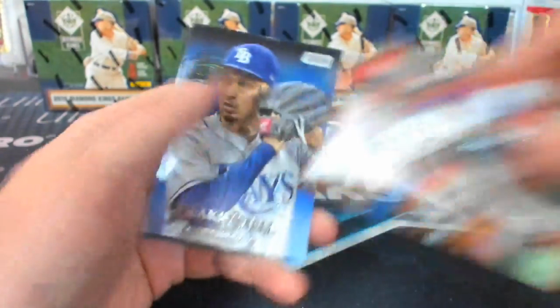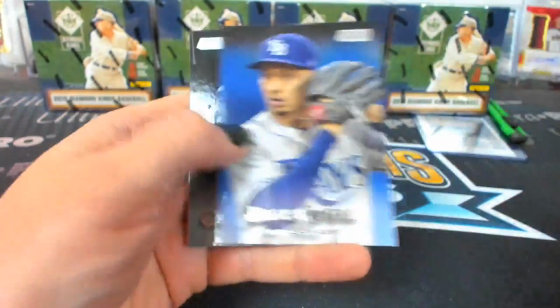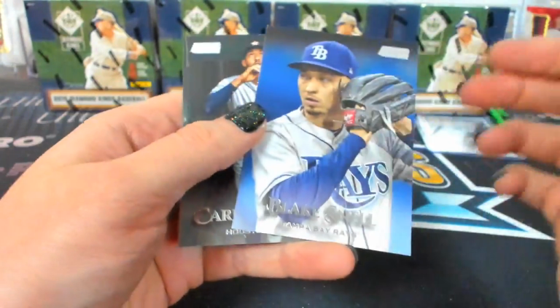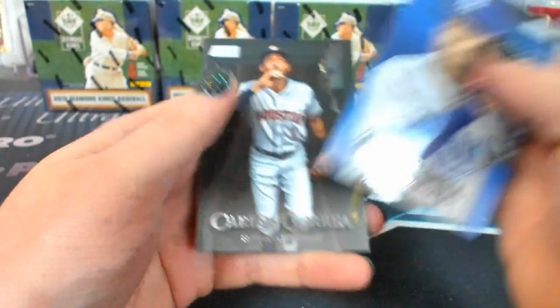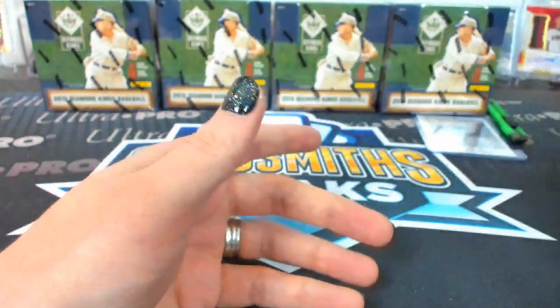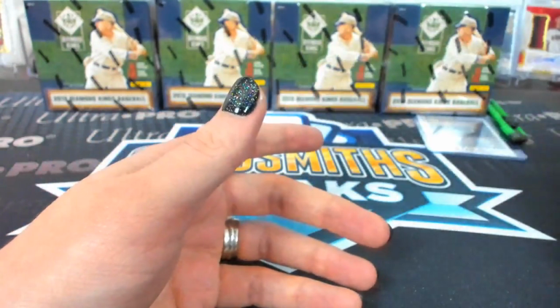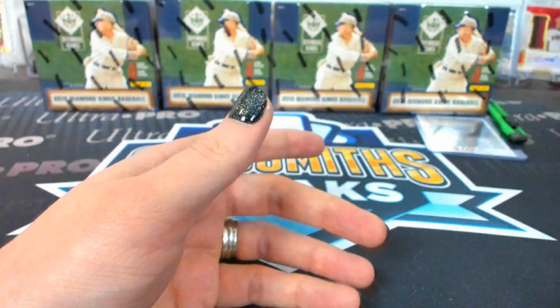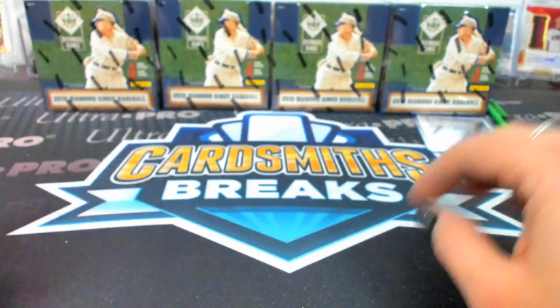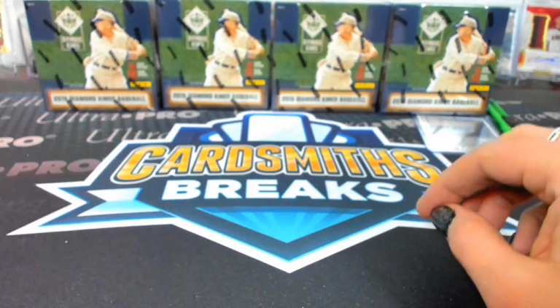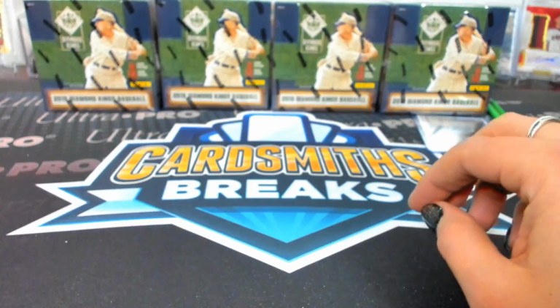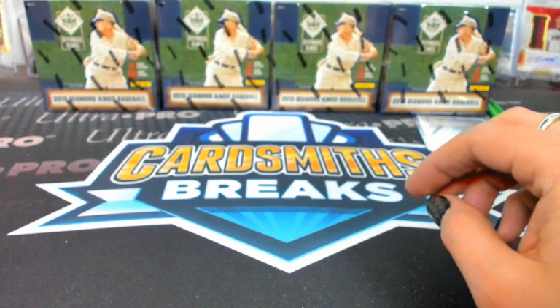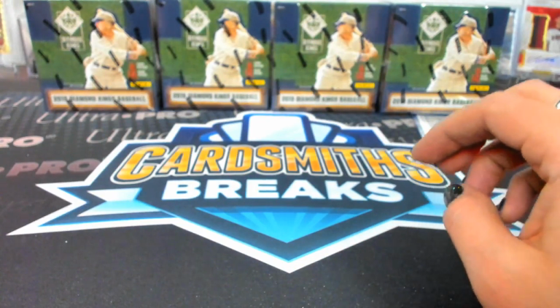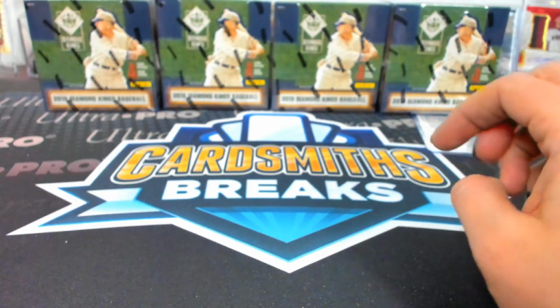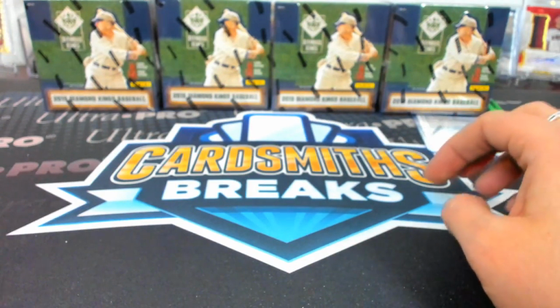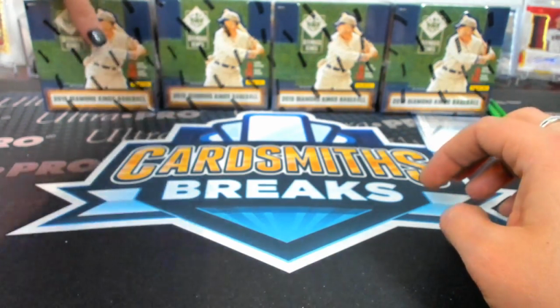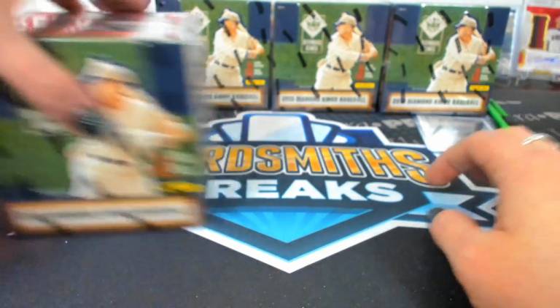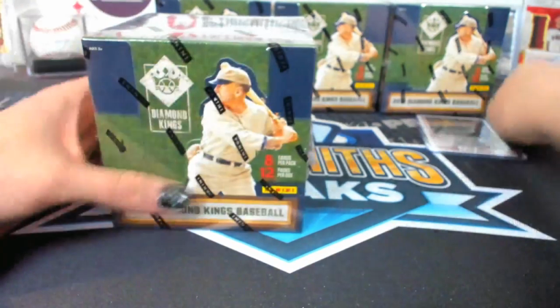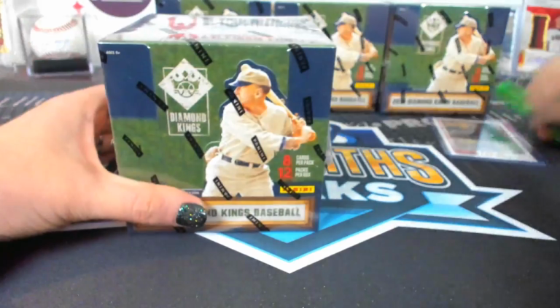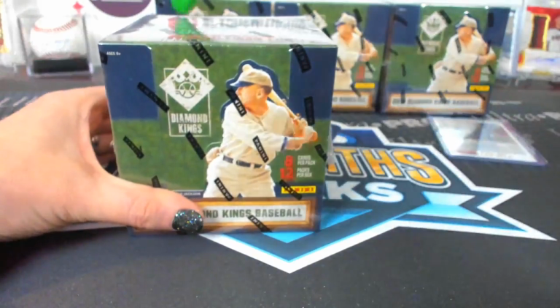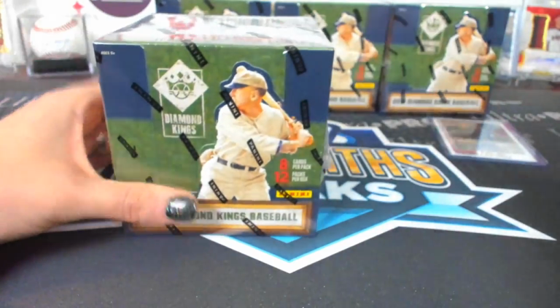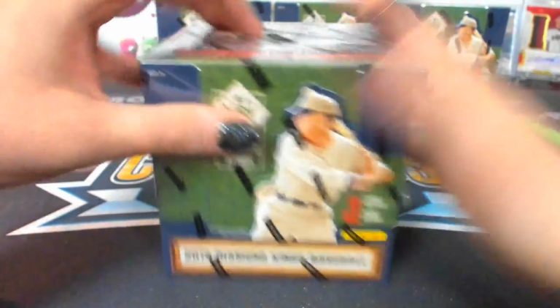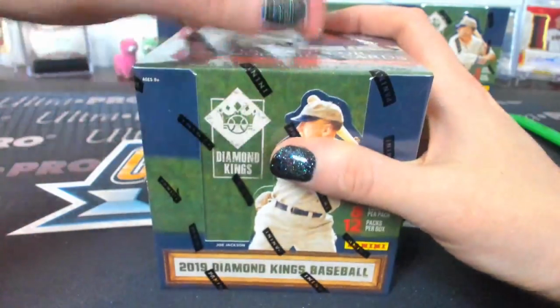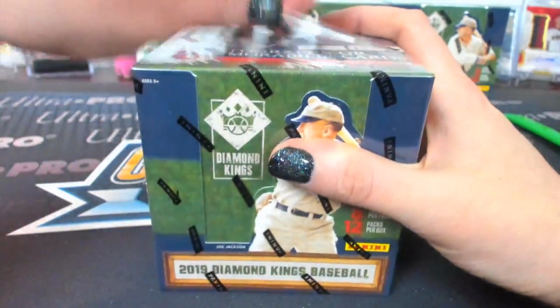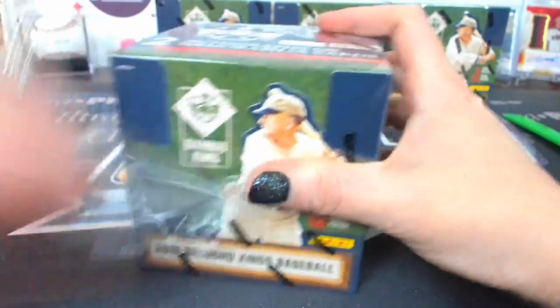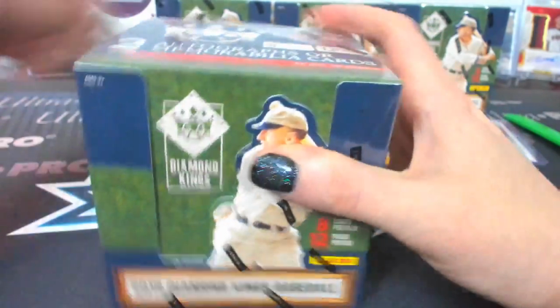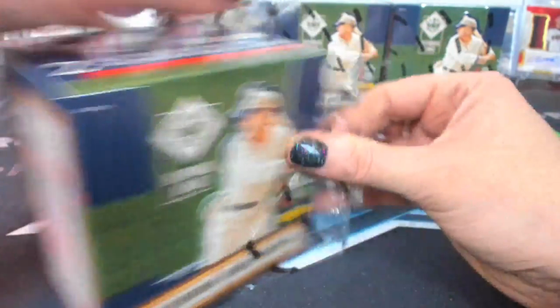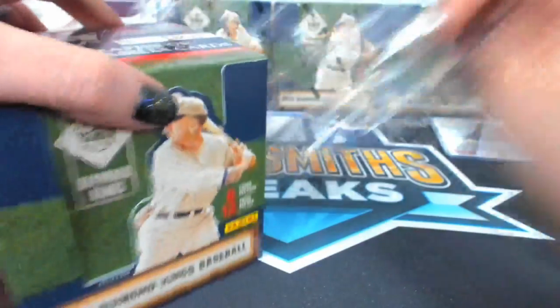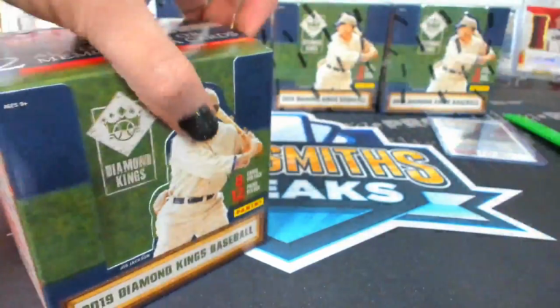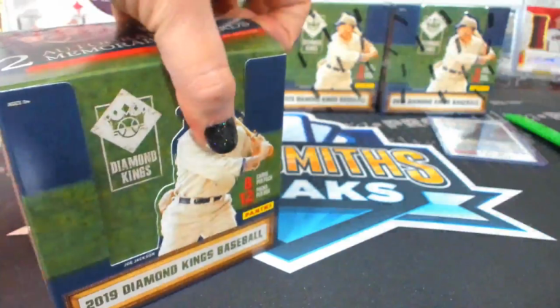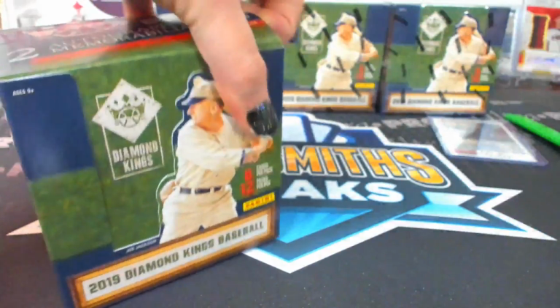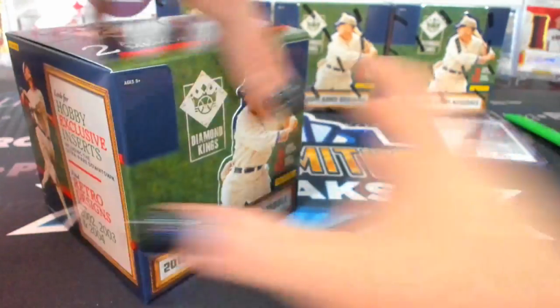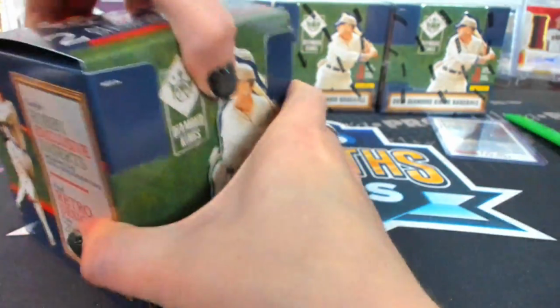Shane Bieber. All right, on to Diamond Kings. Oh my favorite — the photos are so good. I'd love to frame some of those.